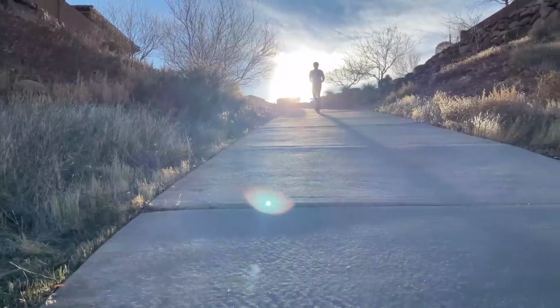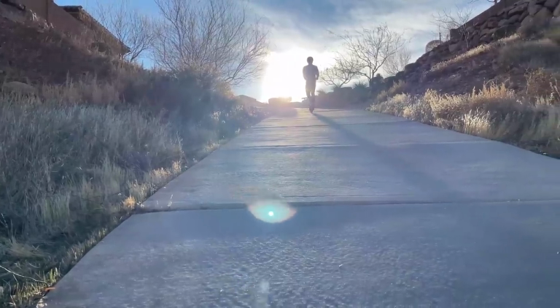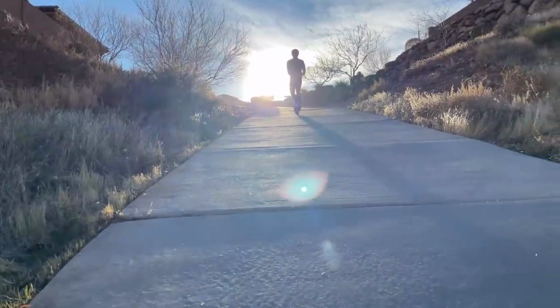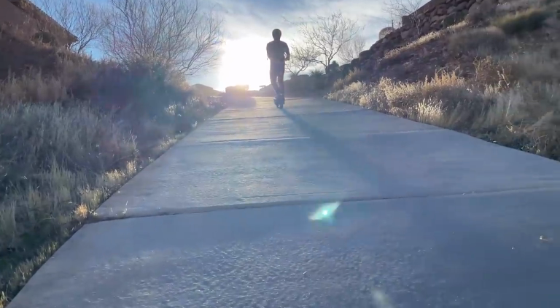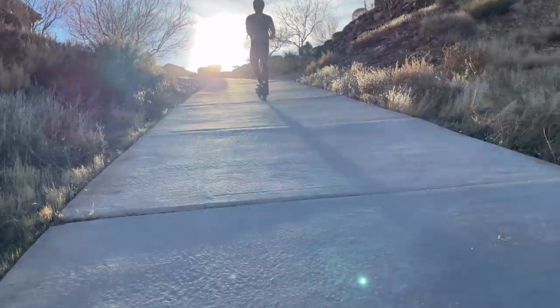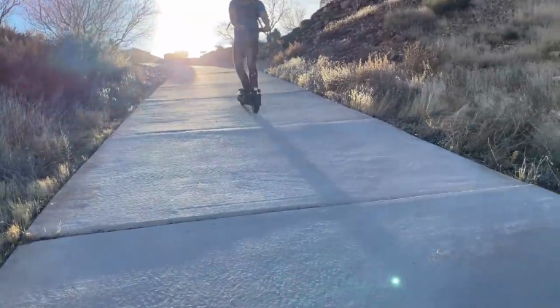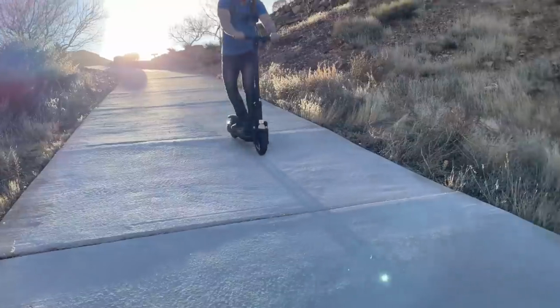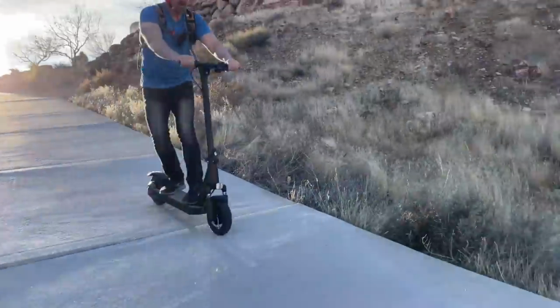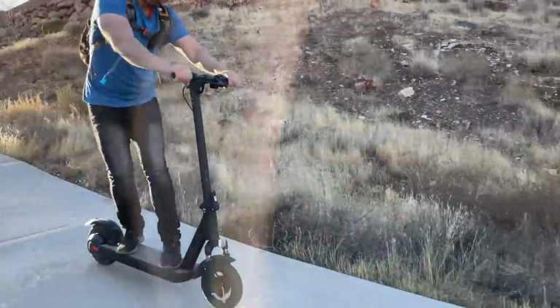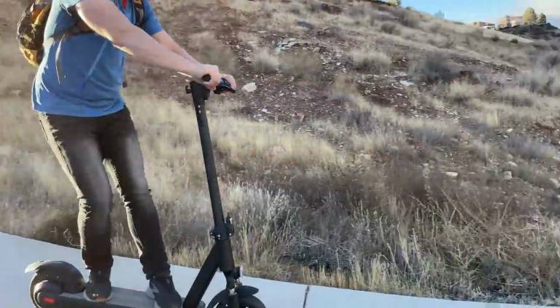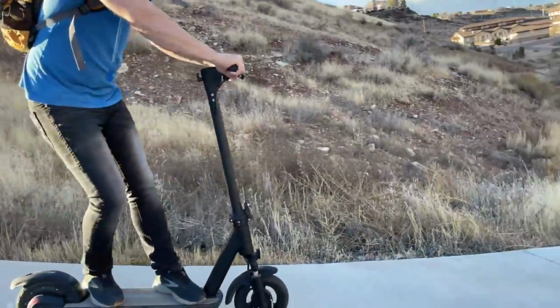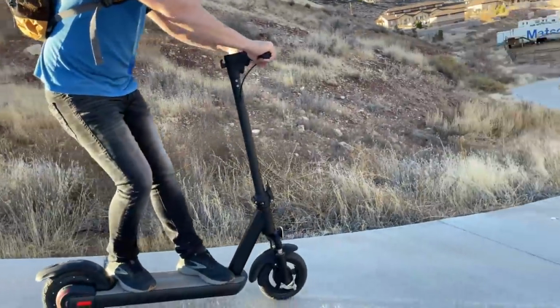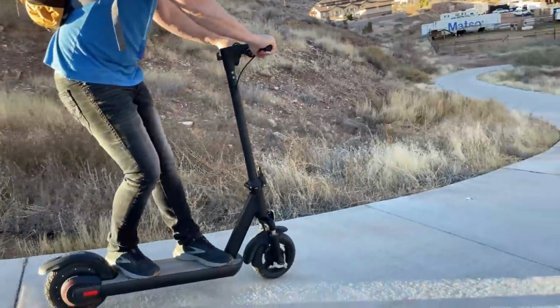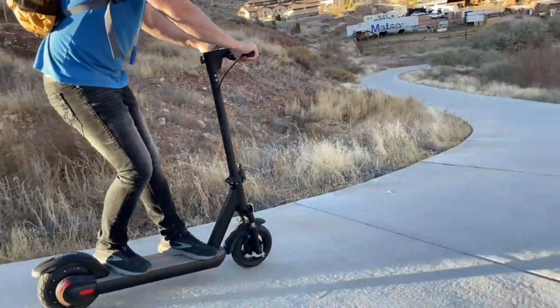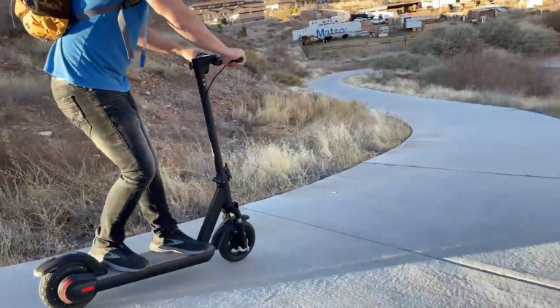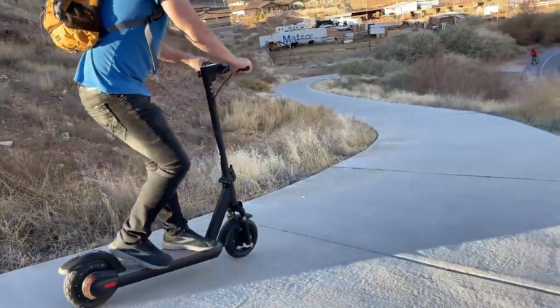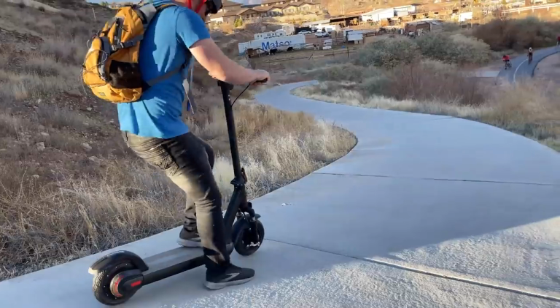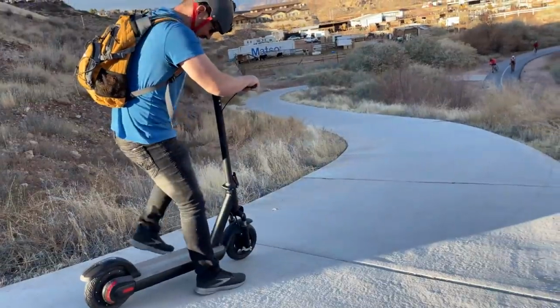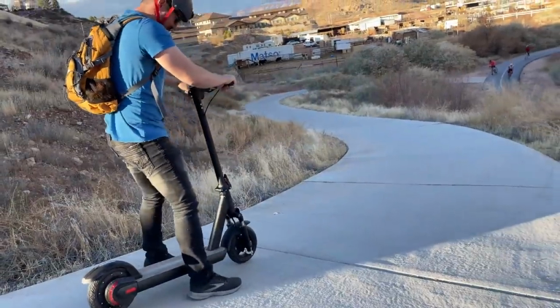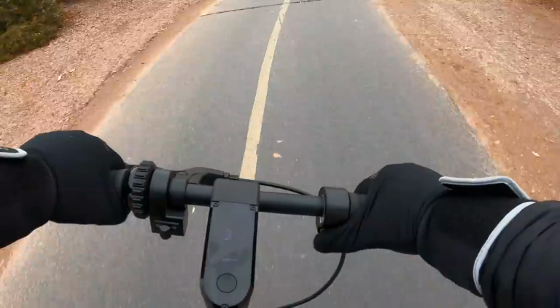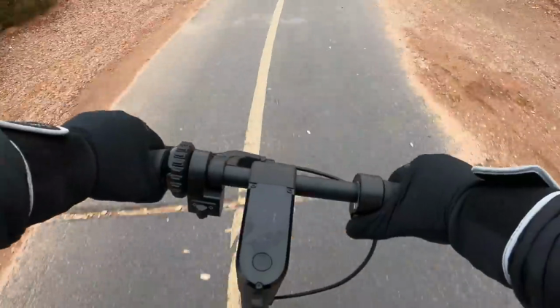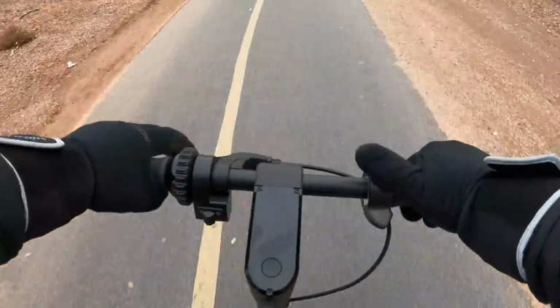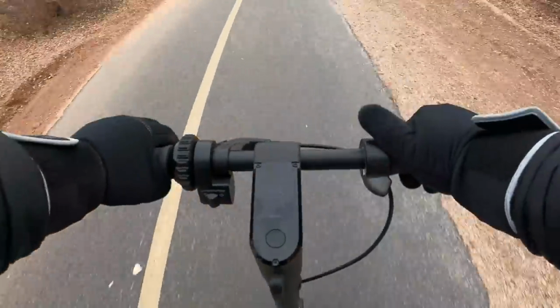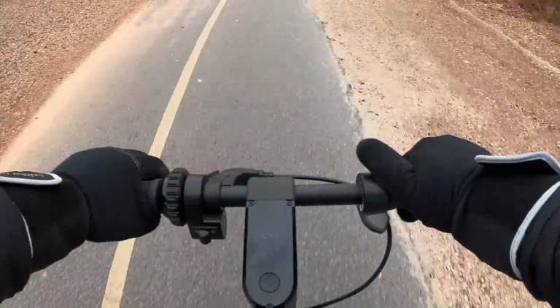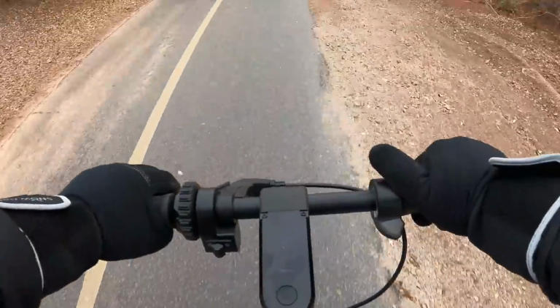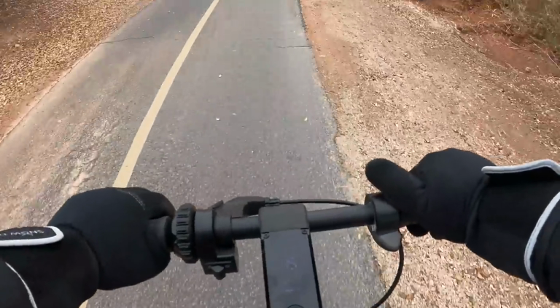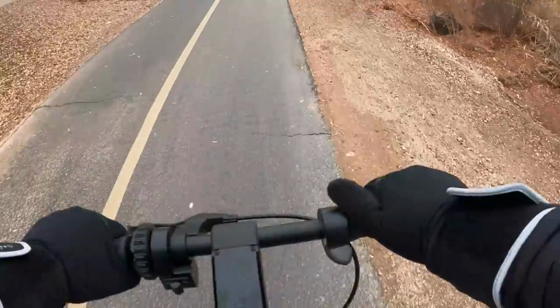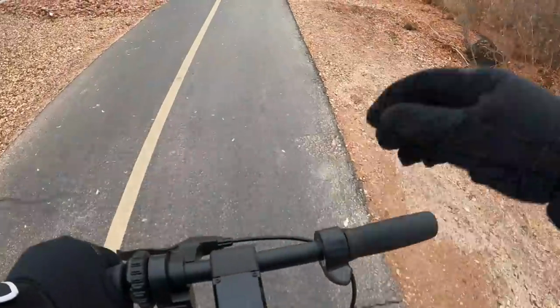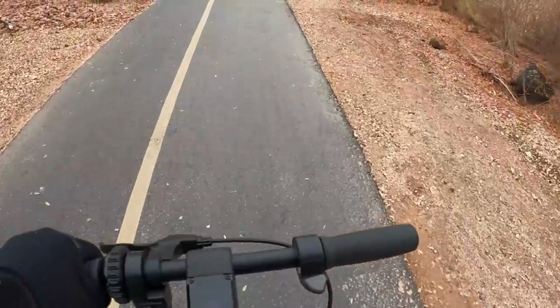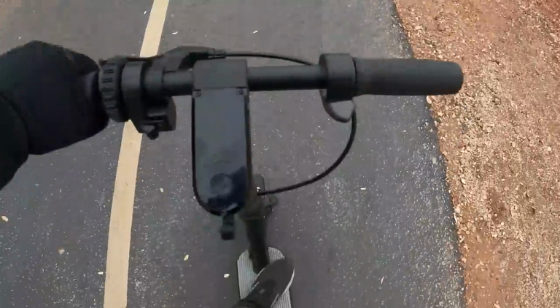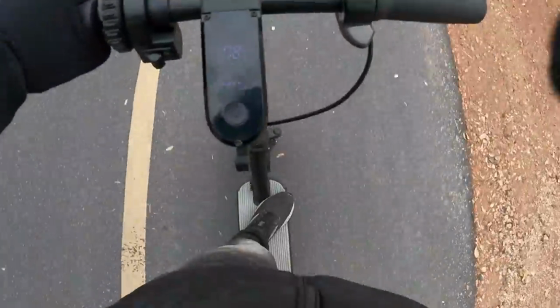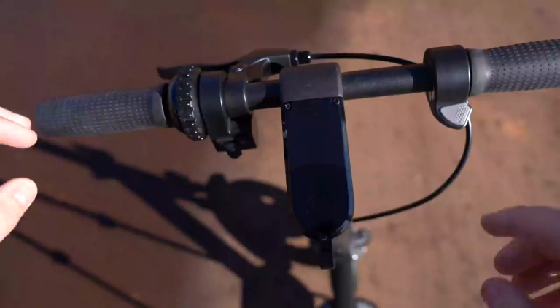Coming down the same hill I hit the single left-side brake lever, which activates both the front and rear drum brakes. It's the first time I've seen one lever for both brakes. They set the rear brake to engage more than the front so you don't go flying over the handlebars. I actually really like this setup and wish more companies would do this.